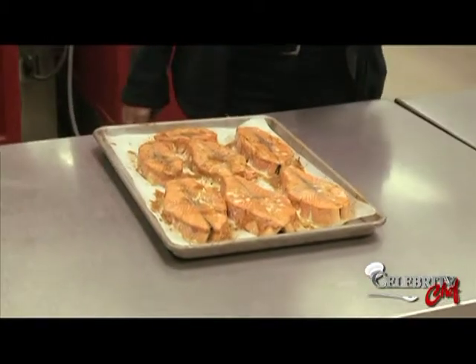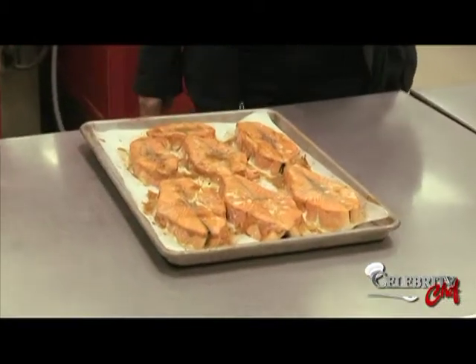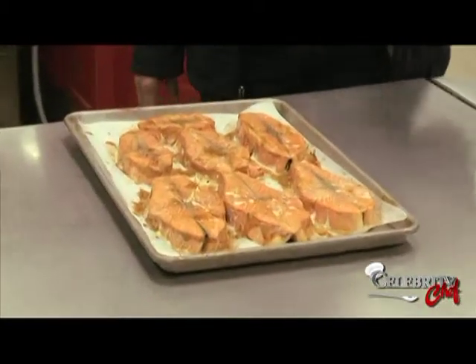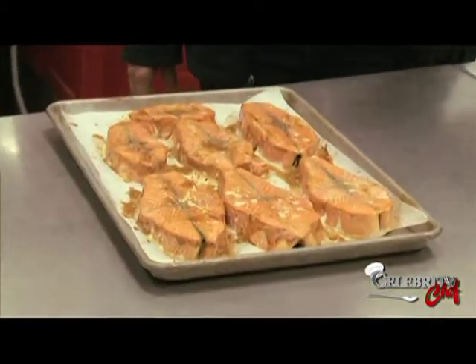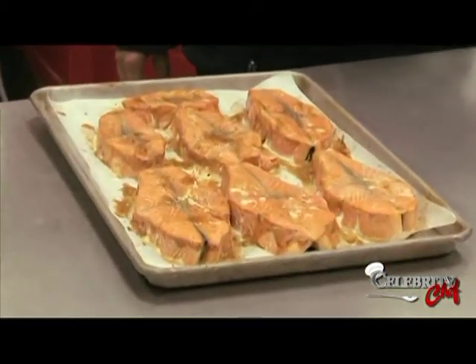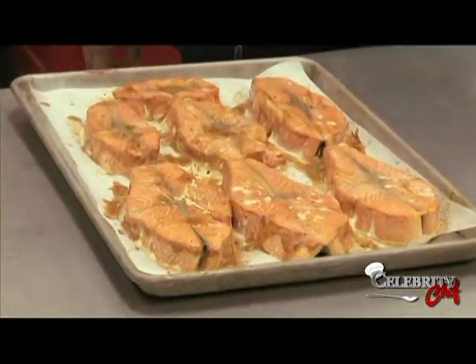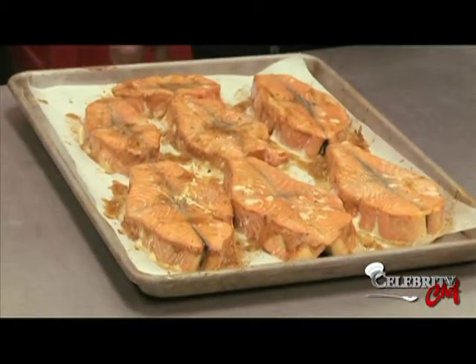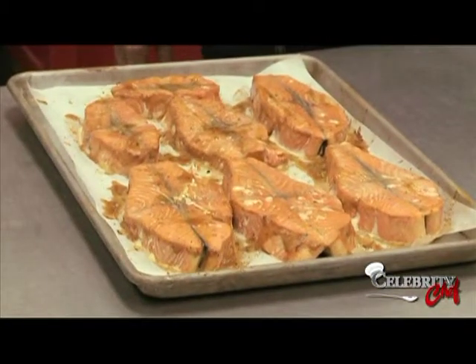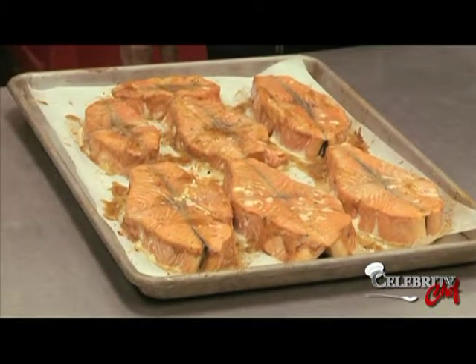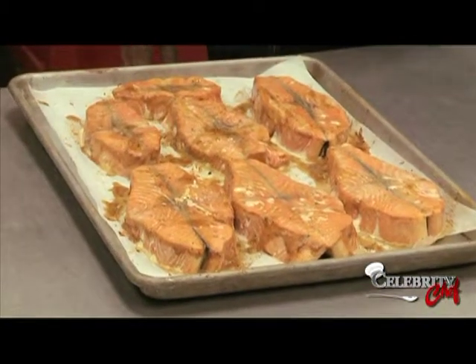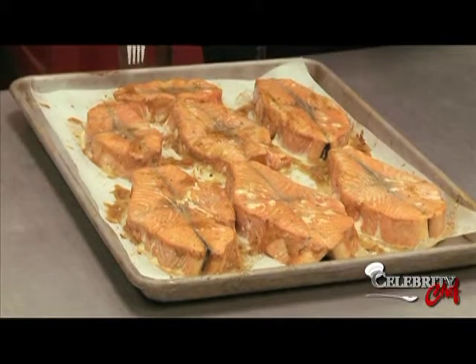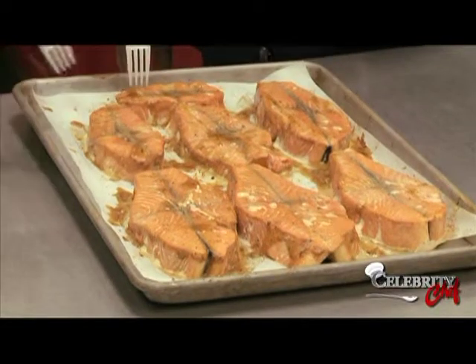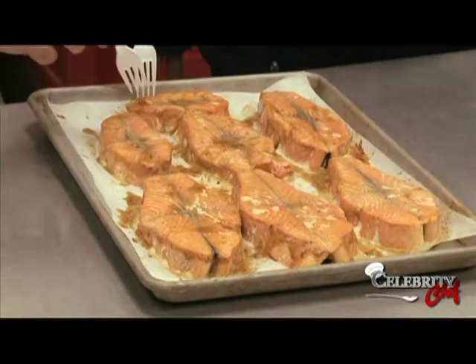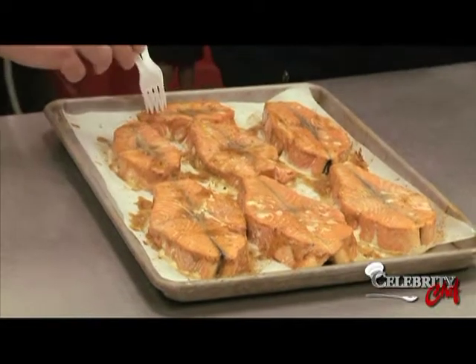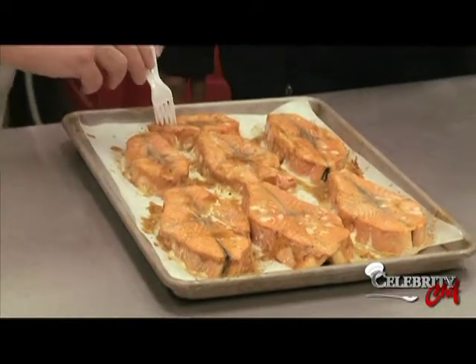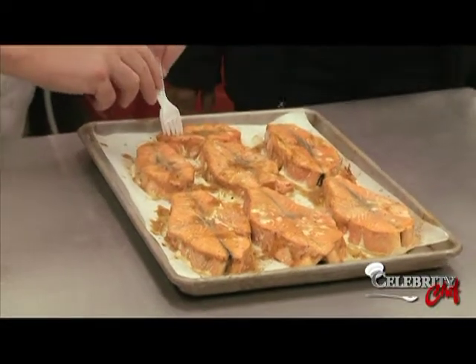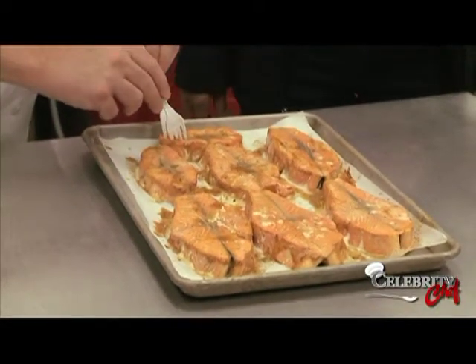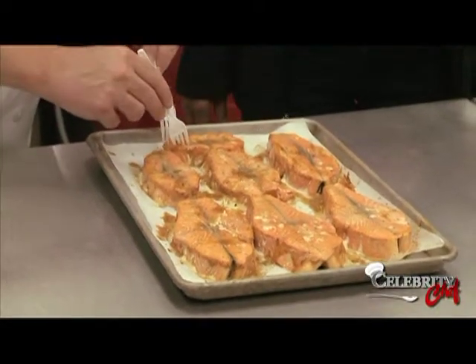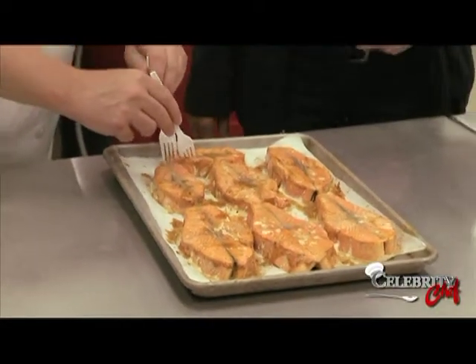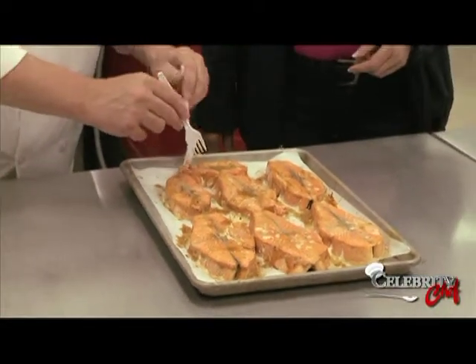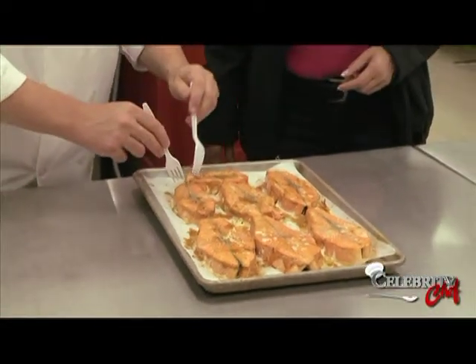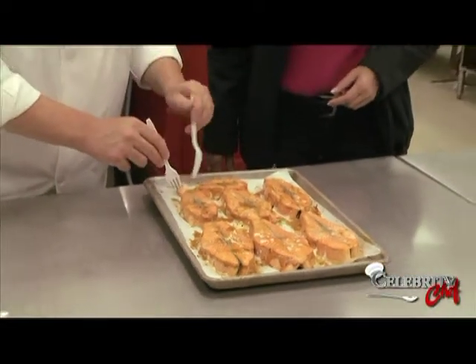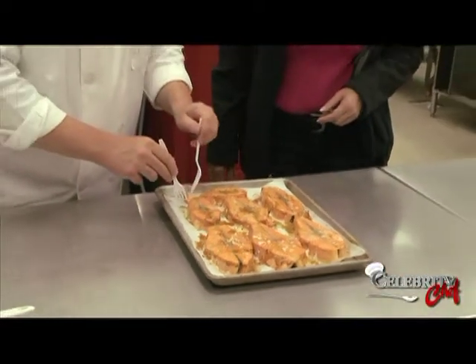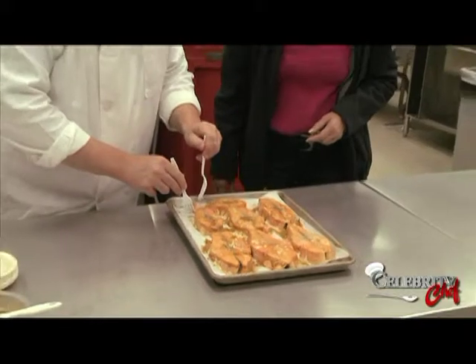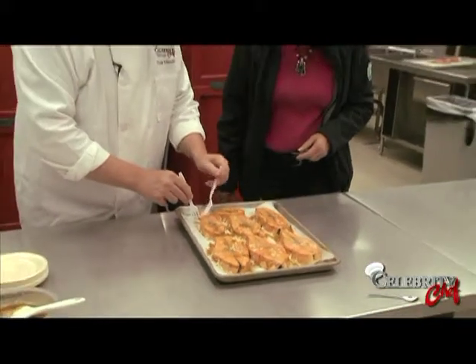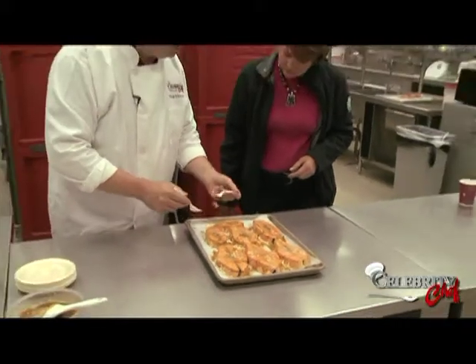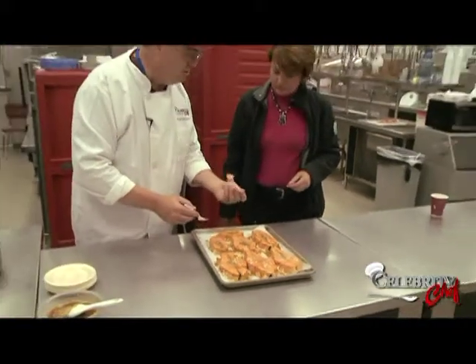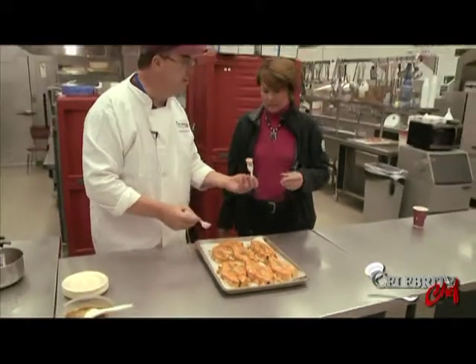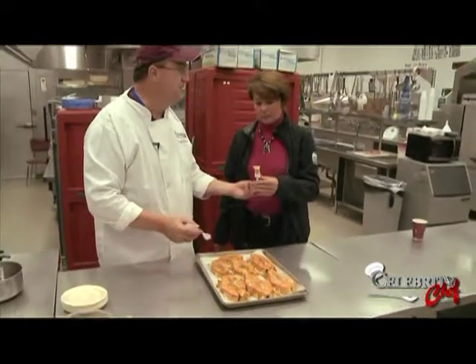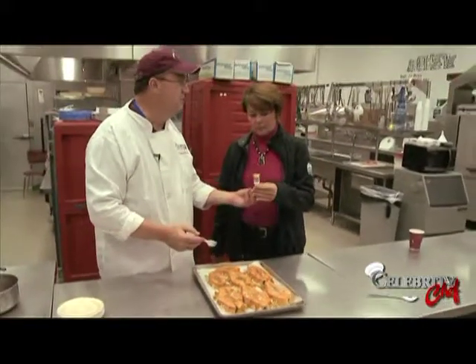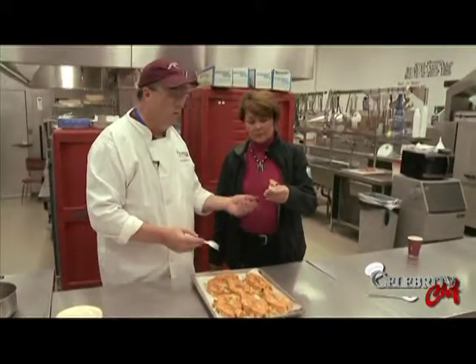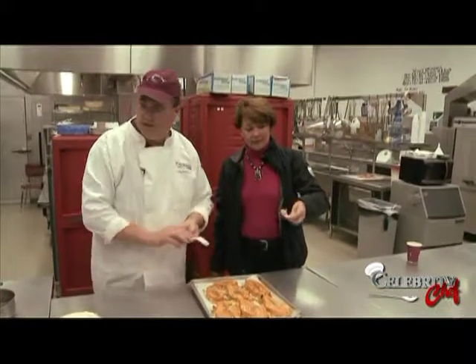I just heard a reaction from the crowd — oh, they smell really awesome! So you don't want the skin, so you just peel it away. And you need to get a taste — these guys want a taste.